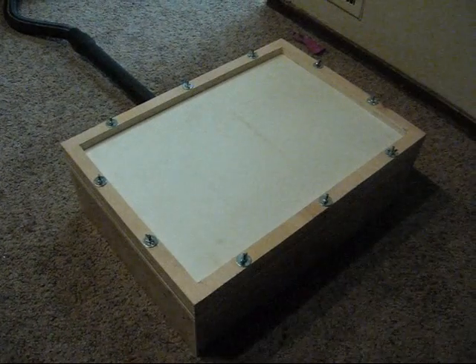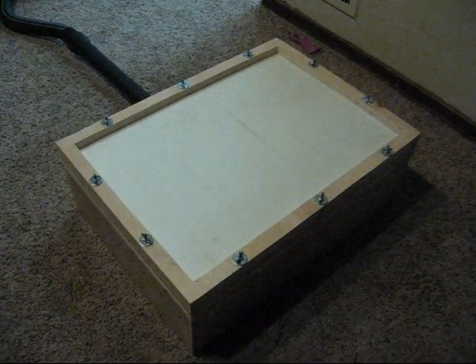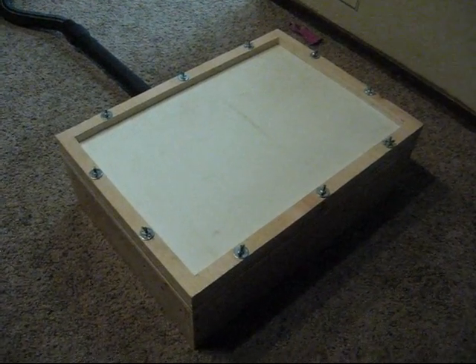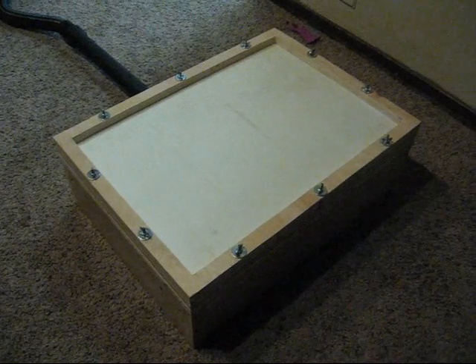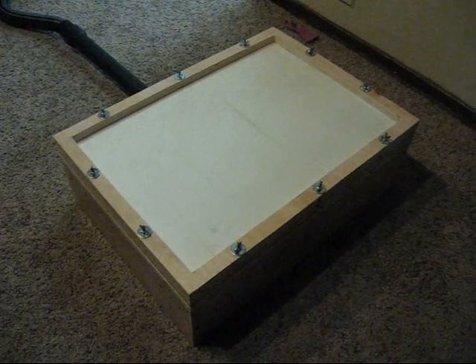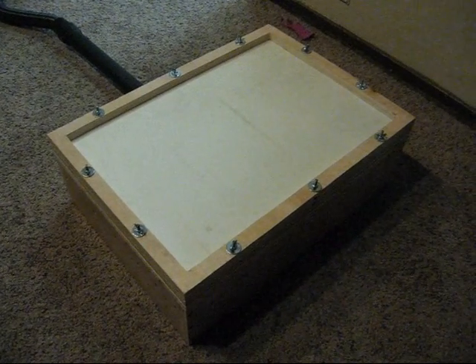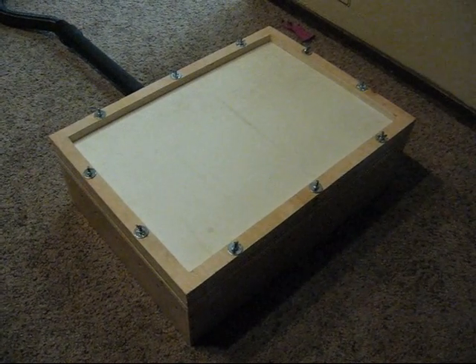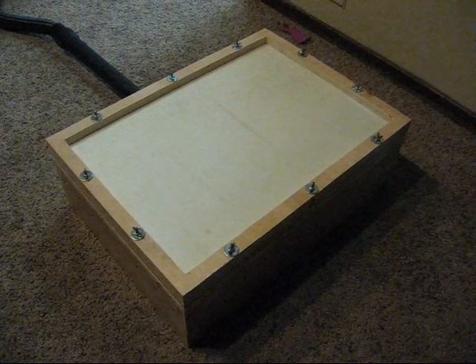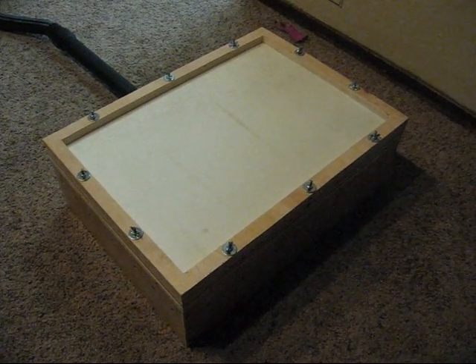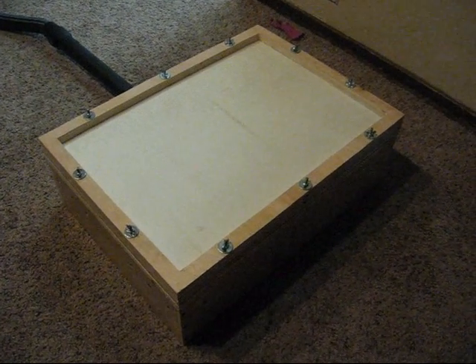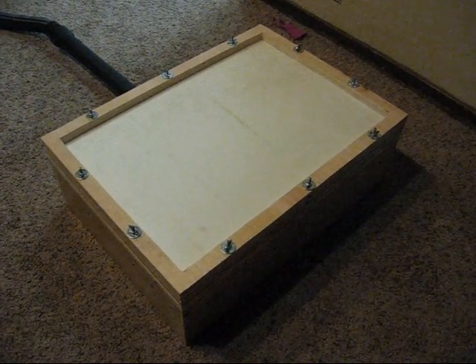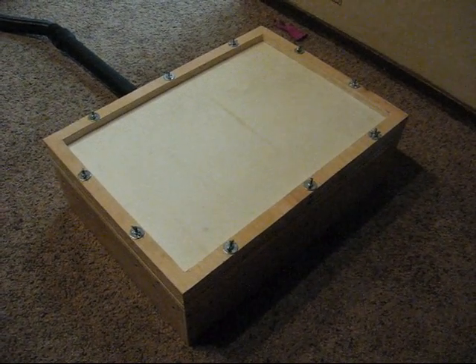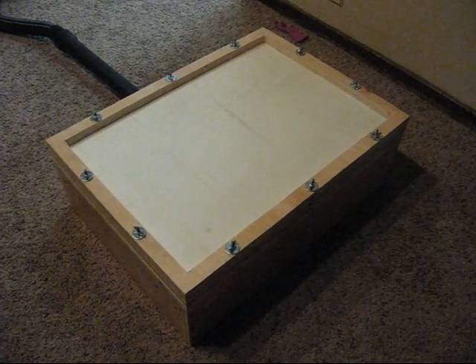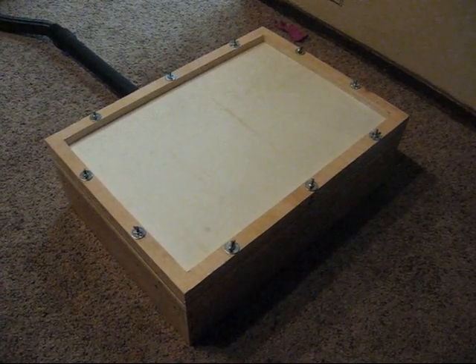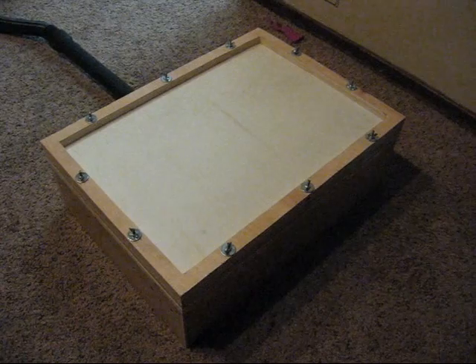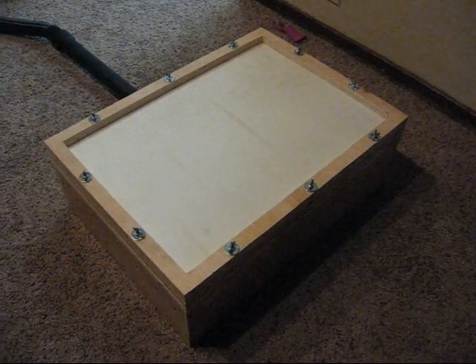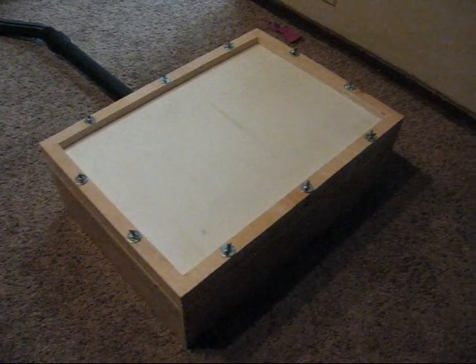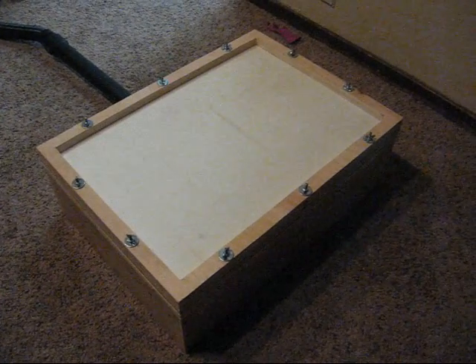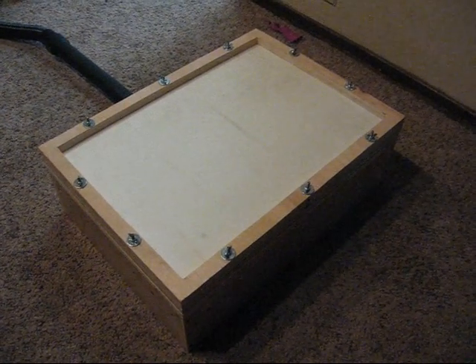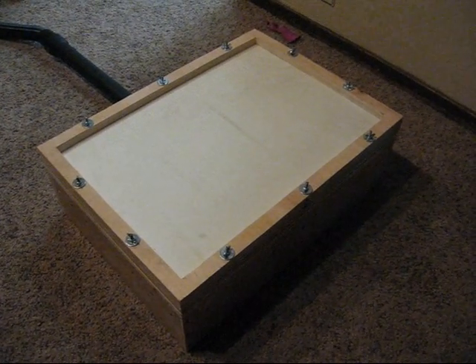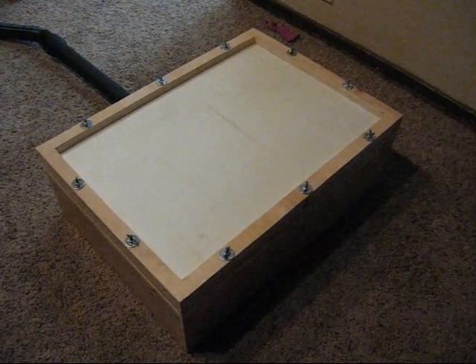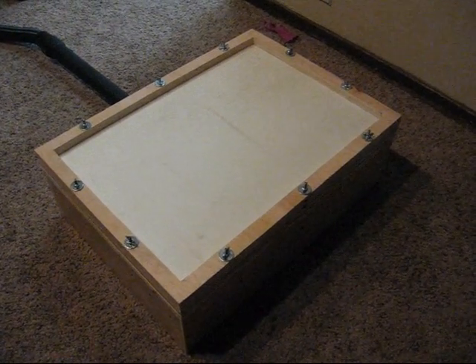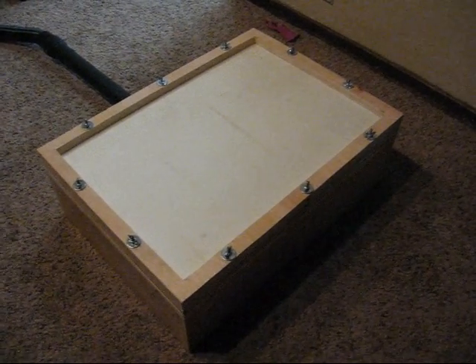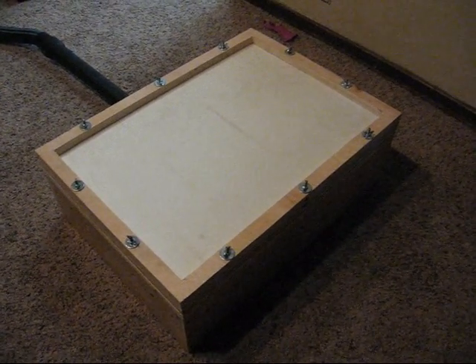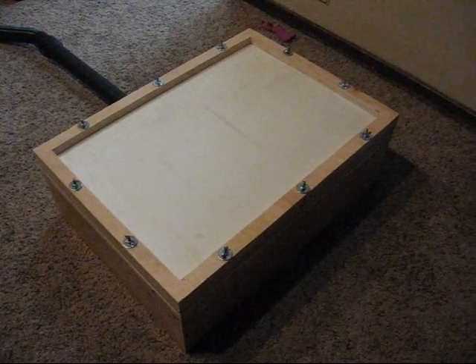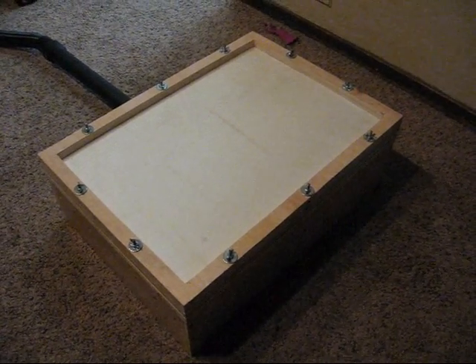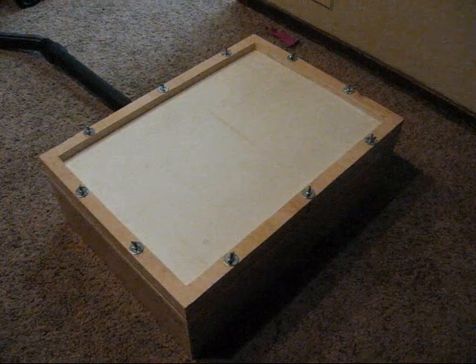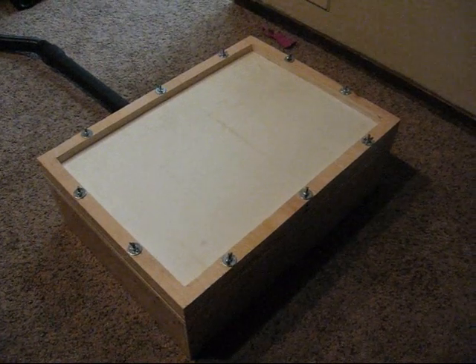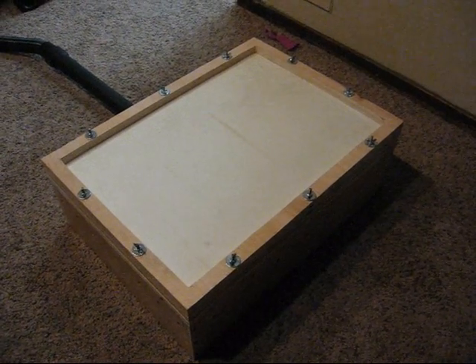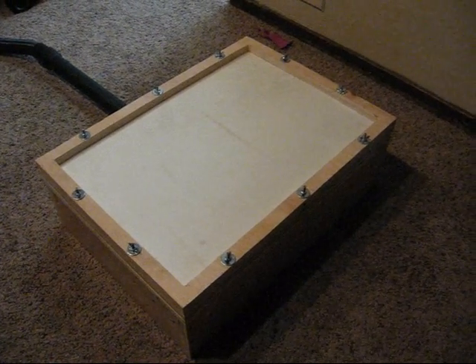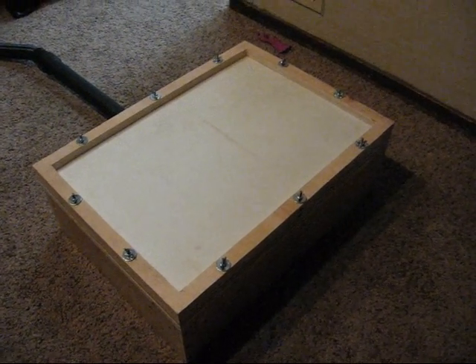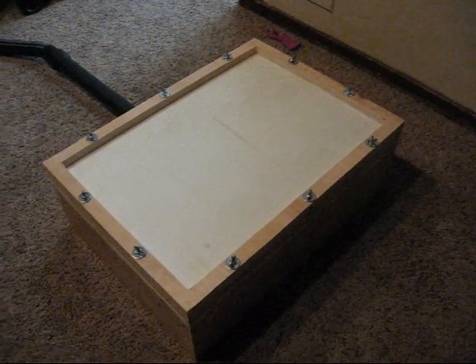Well, here it is. My first vacuum forming table. I've waited many years to be able to build this, and now that I finally have a working oven and a little bit of space to do it, I've decided I'd go ahead.